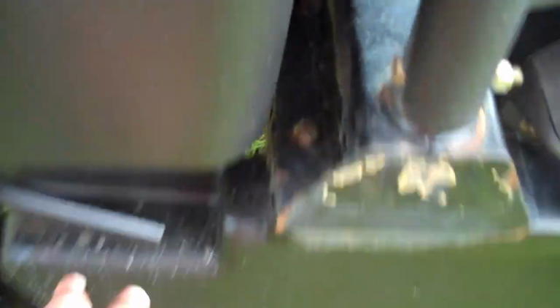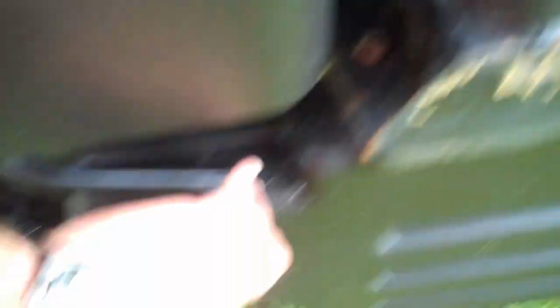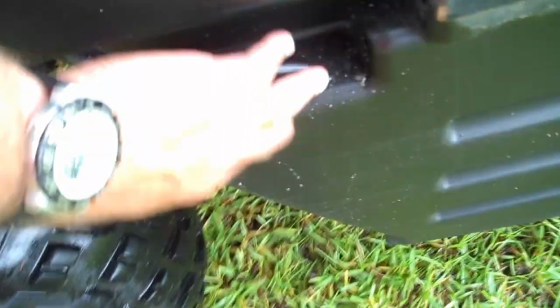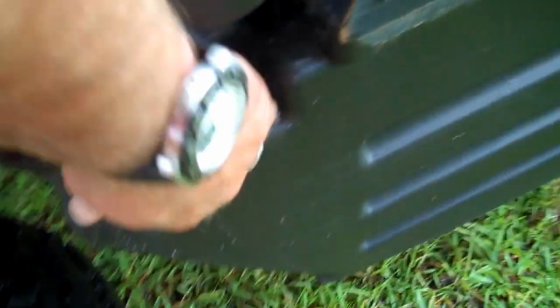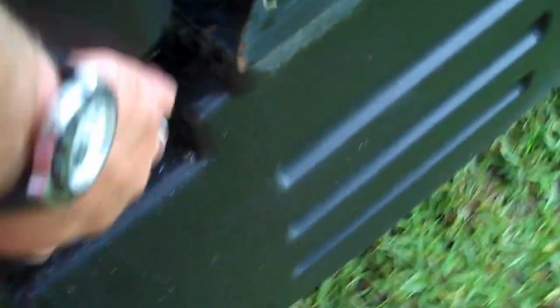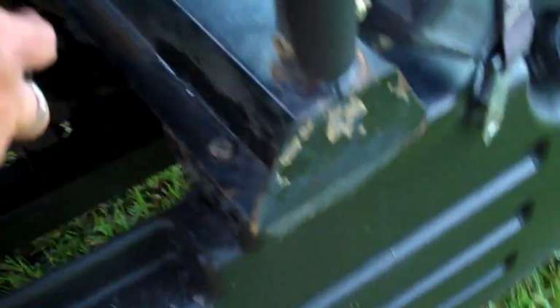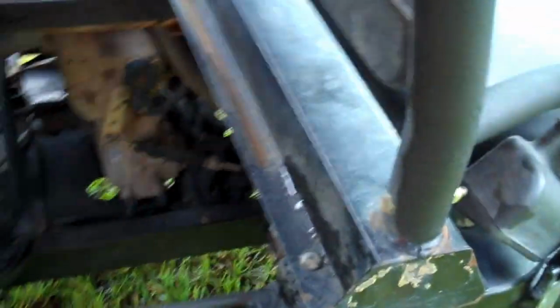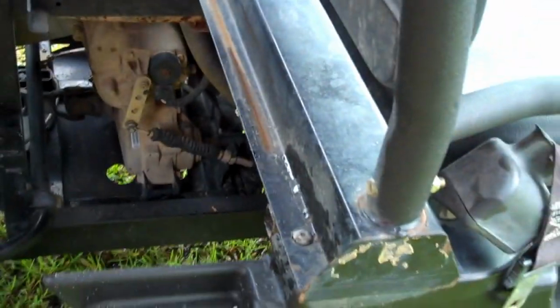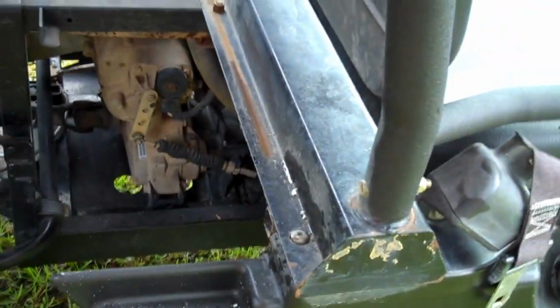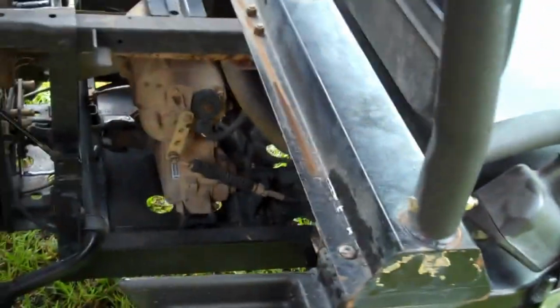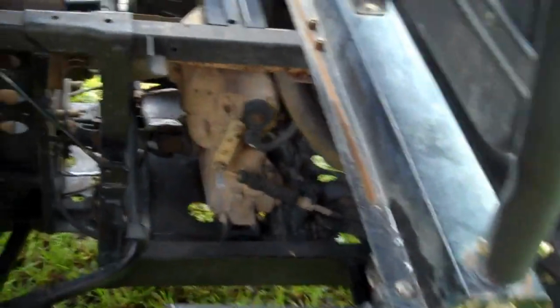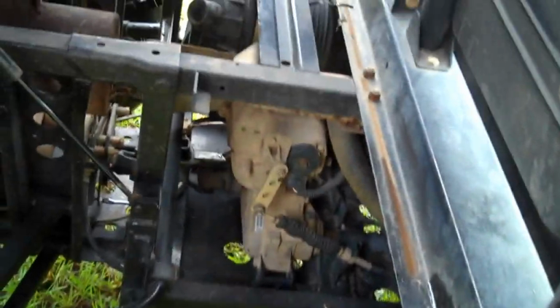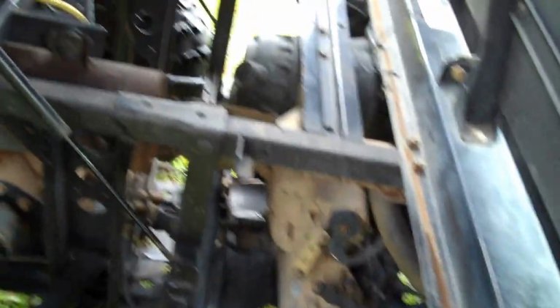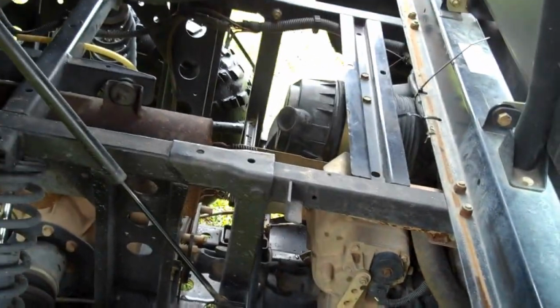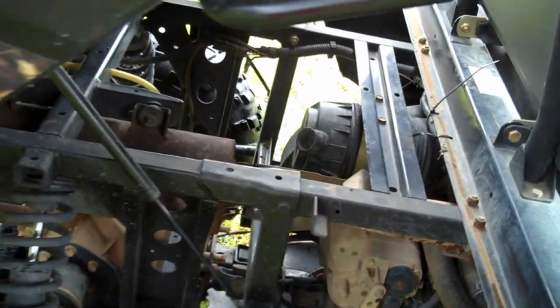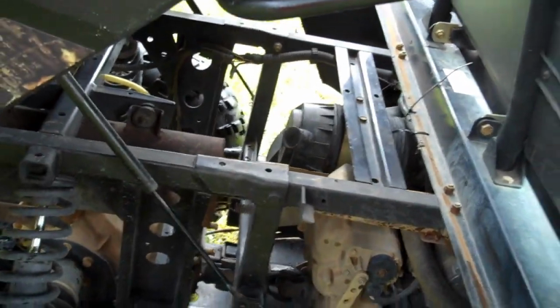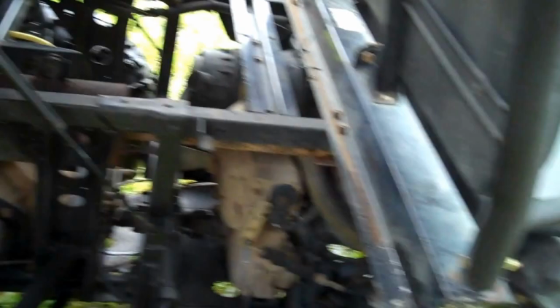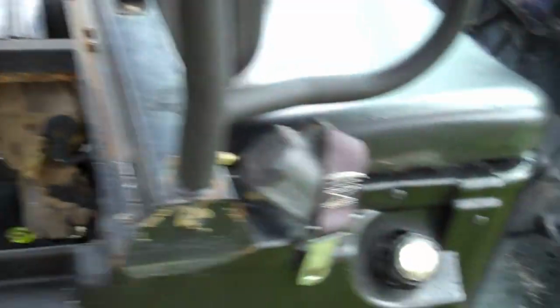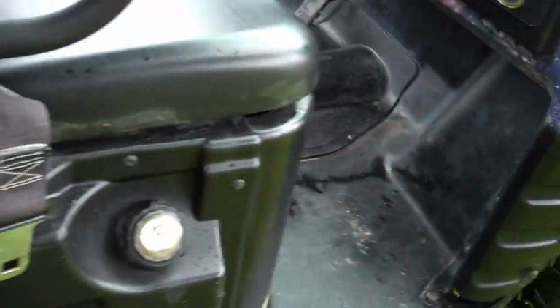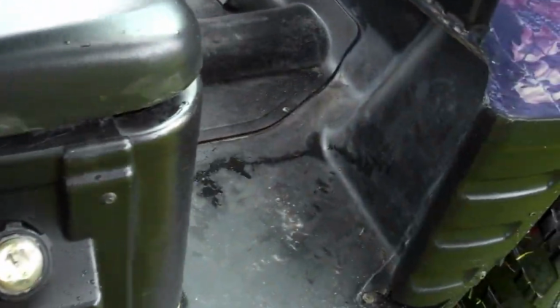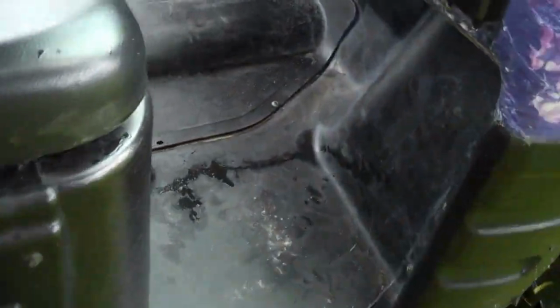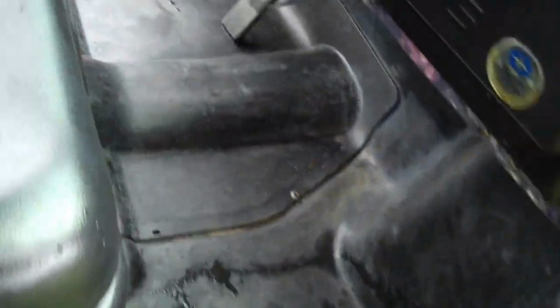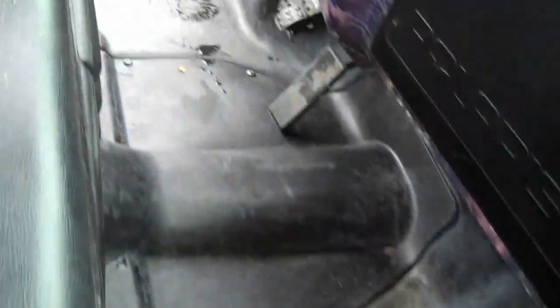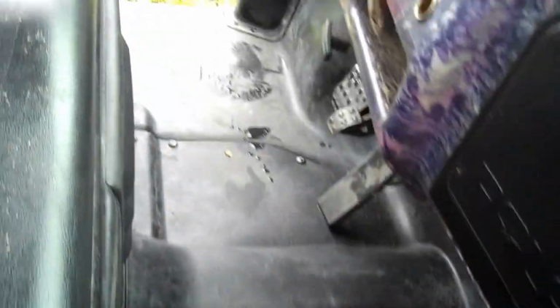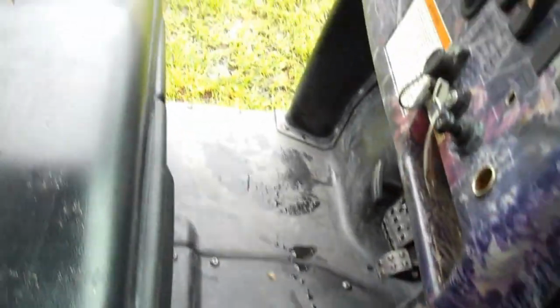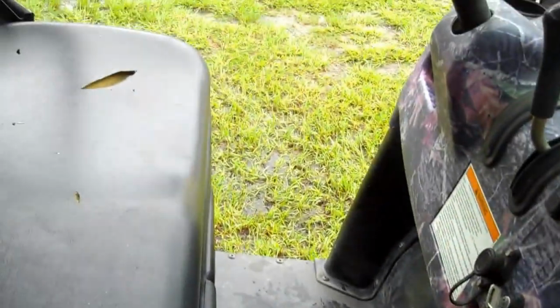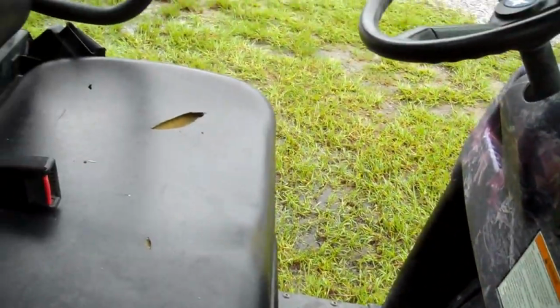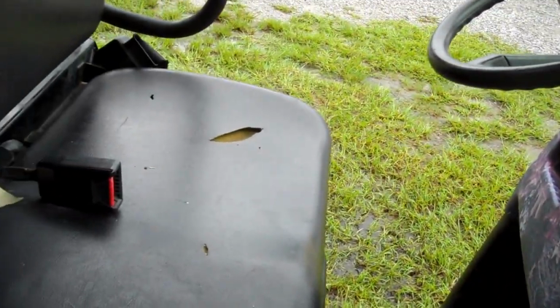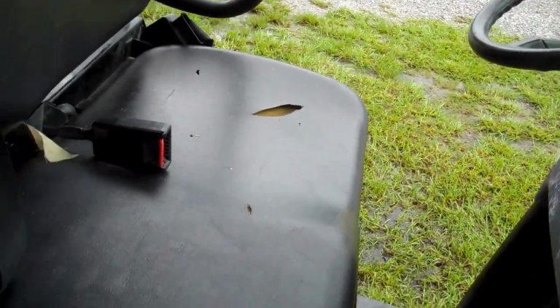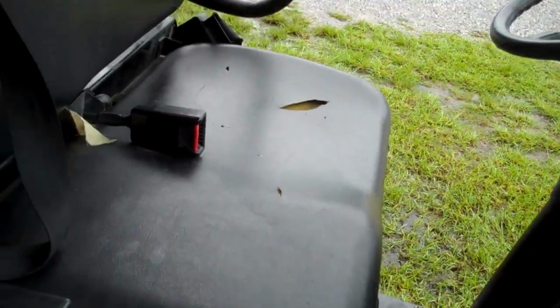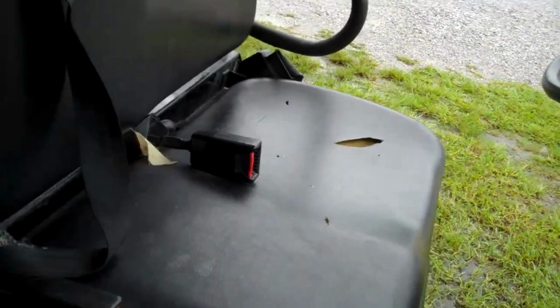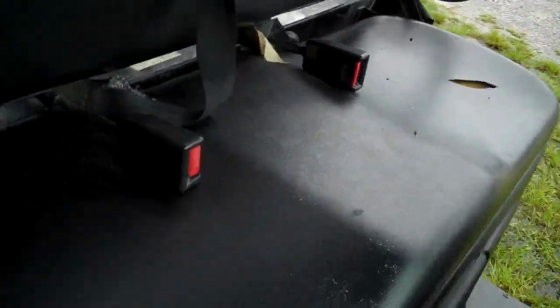There's your dump bed. Here's your undercarriage. Four-panel and seat.